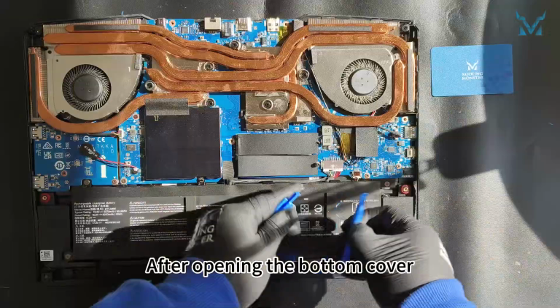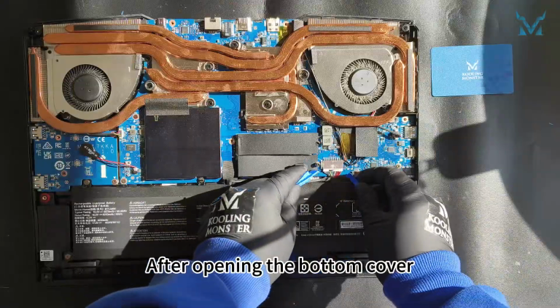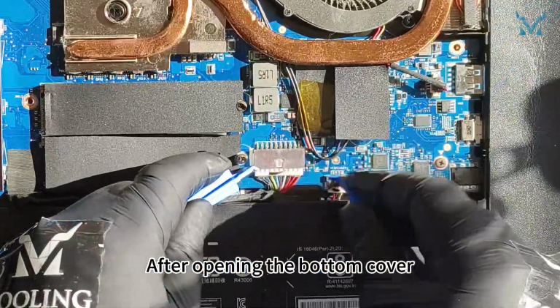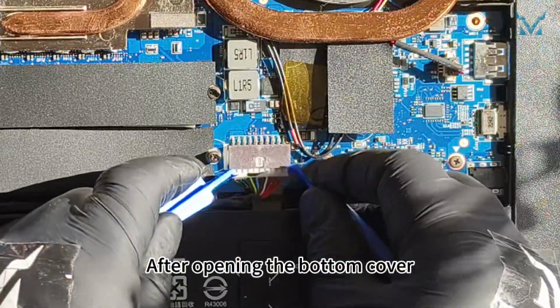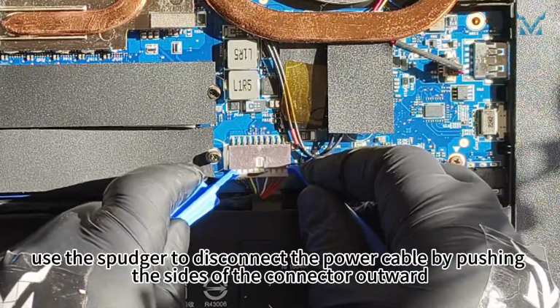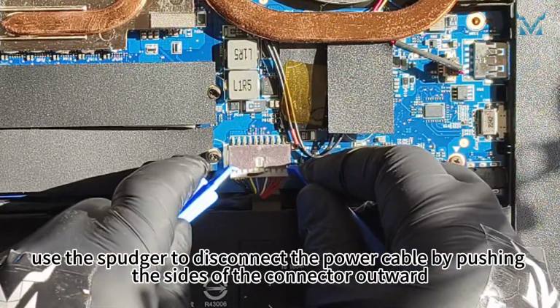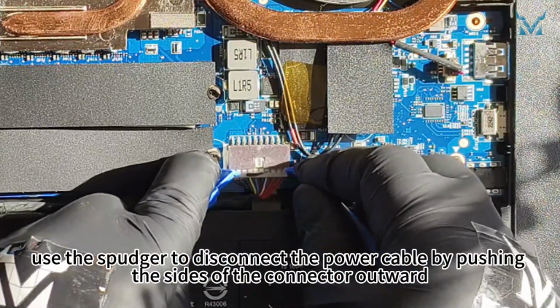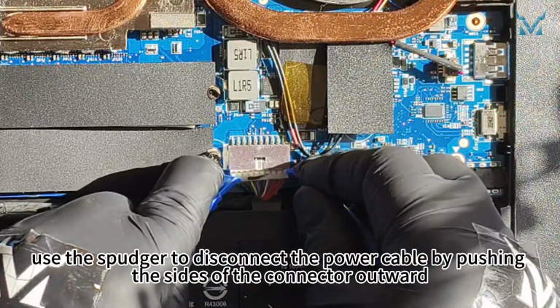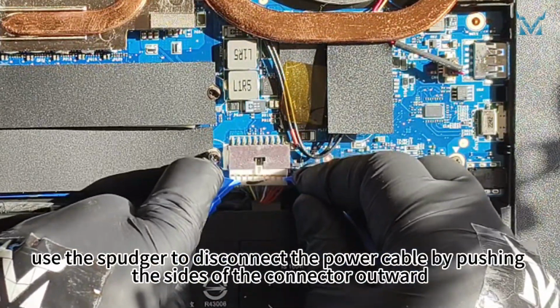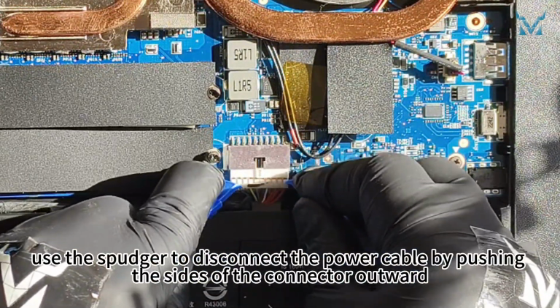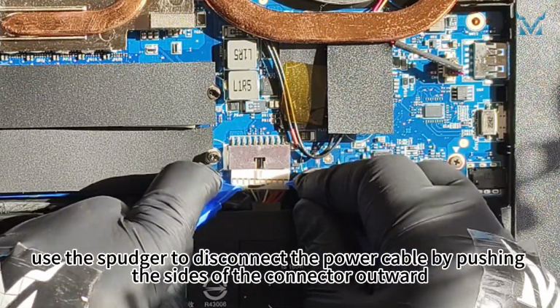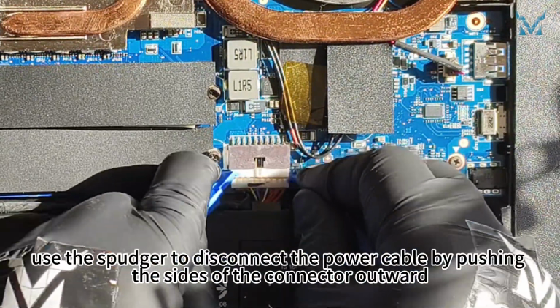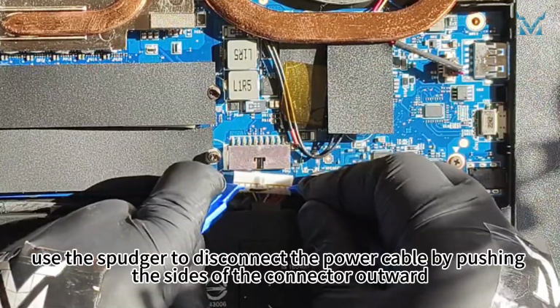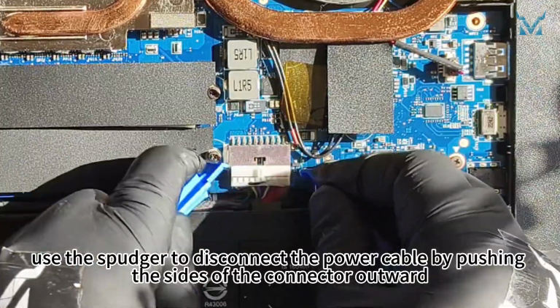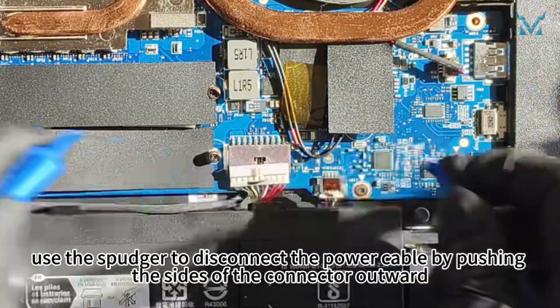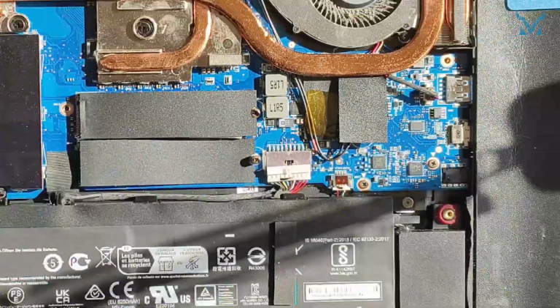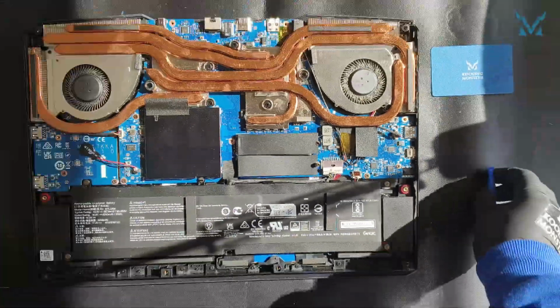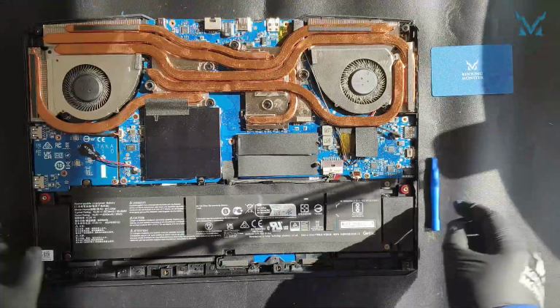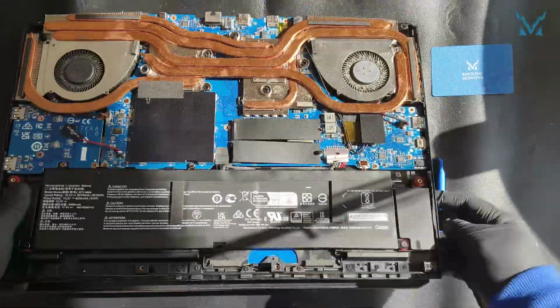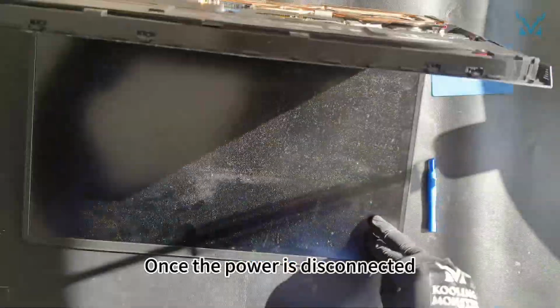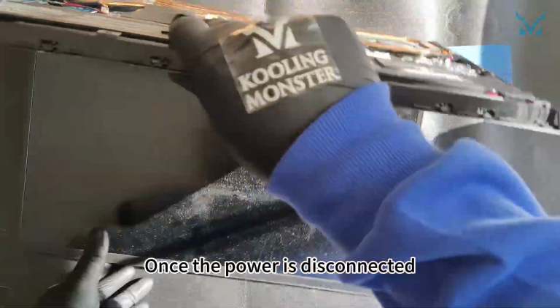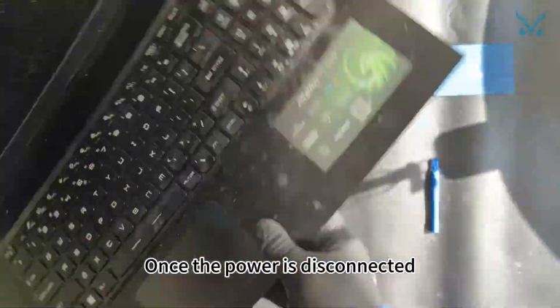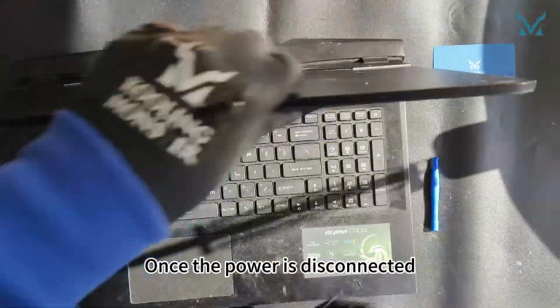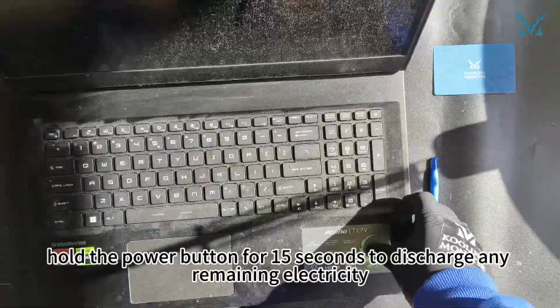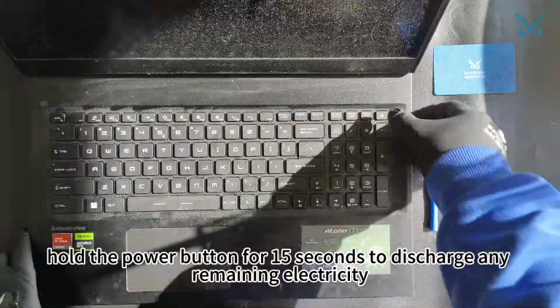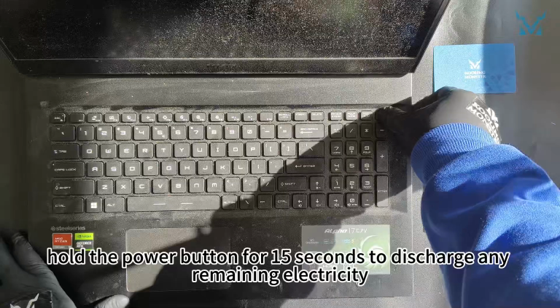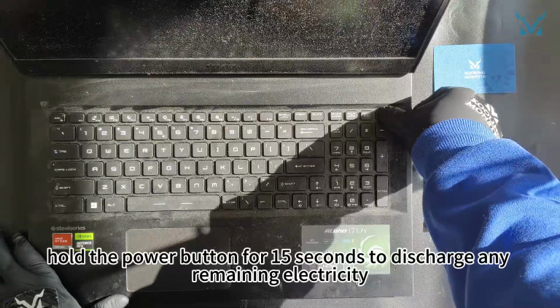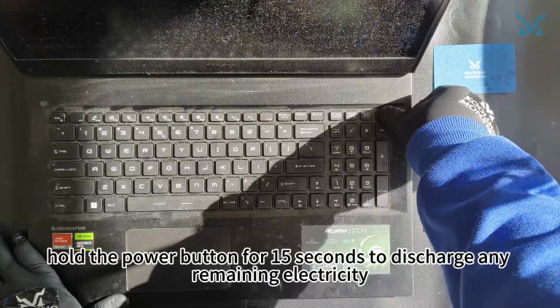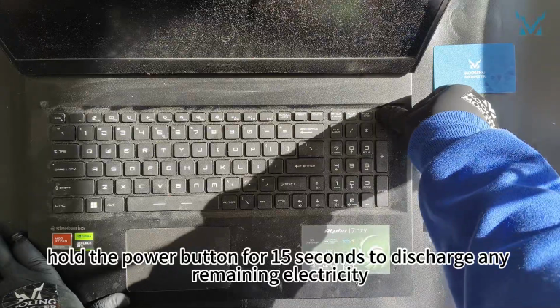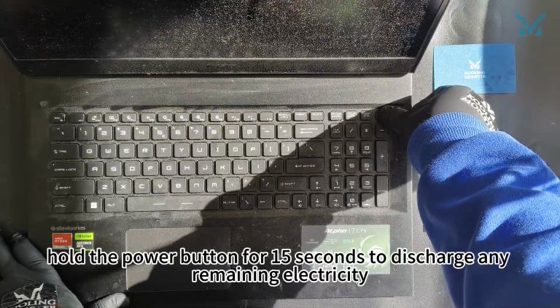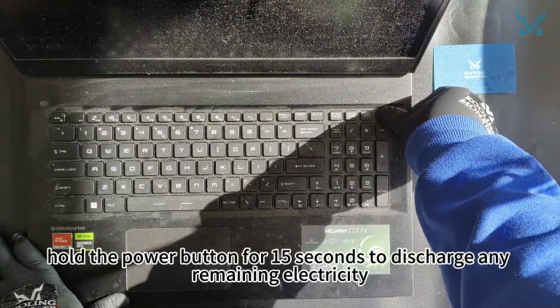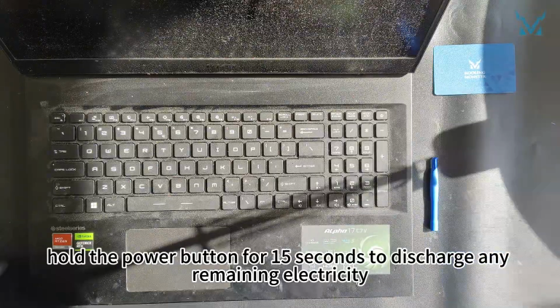After opening the bottom cover, use the spudger to disconnect the power cable by pushing the sides of the connector outward. Once the power is disconnected, hold the power button for 15 seconds to discharge any remaining electricity.